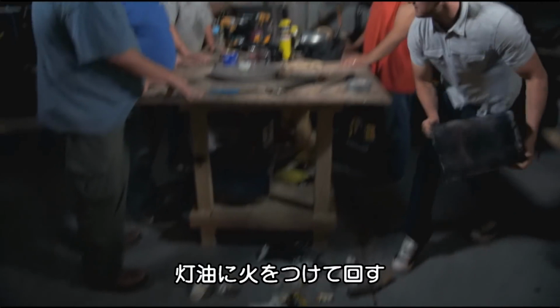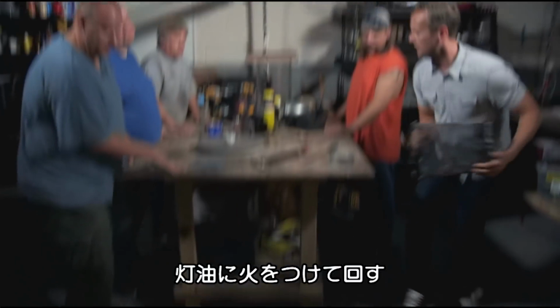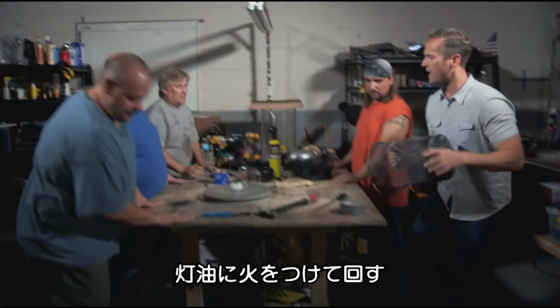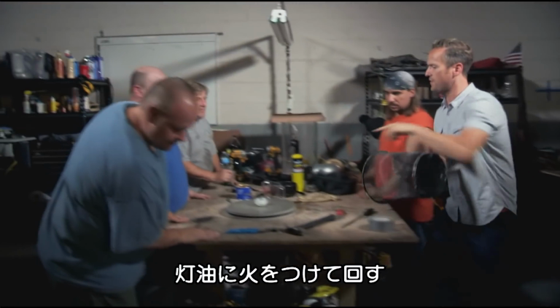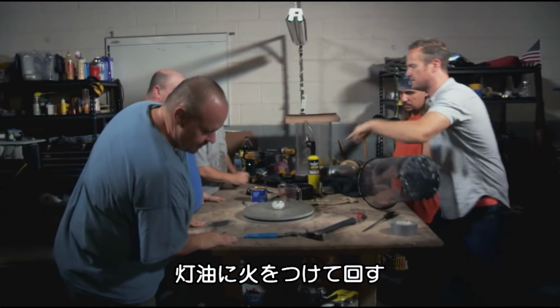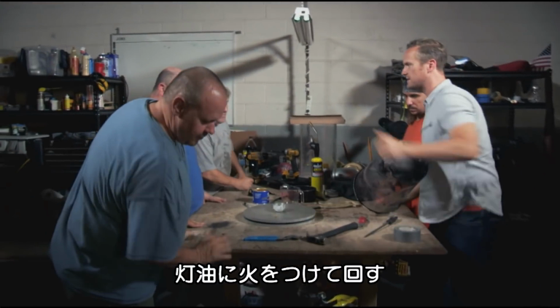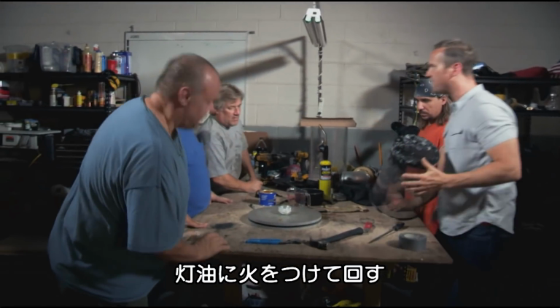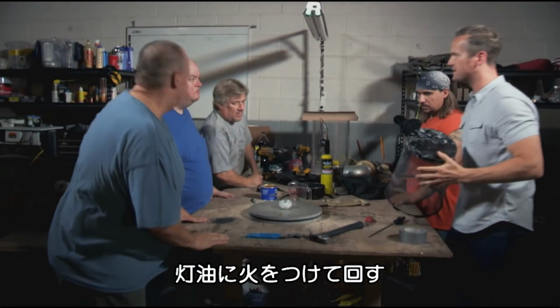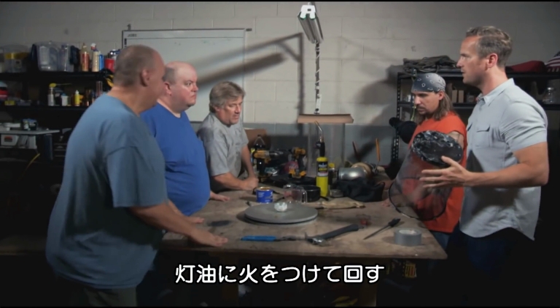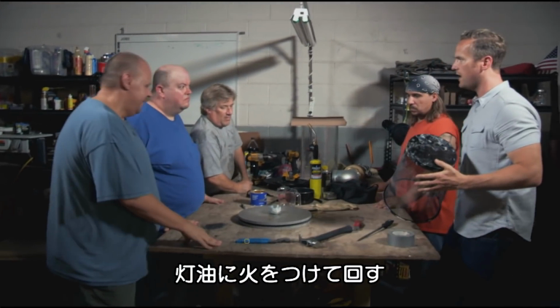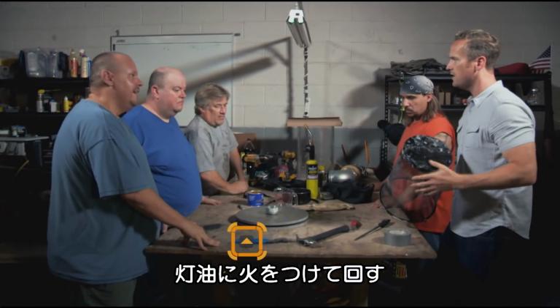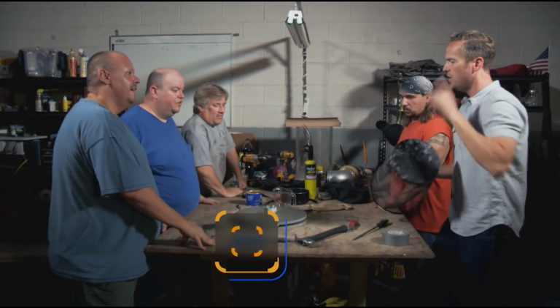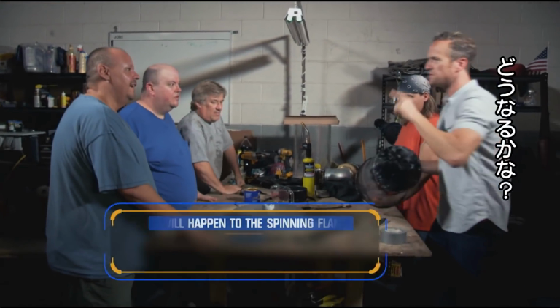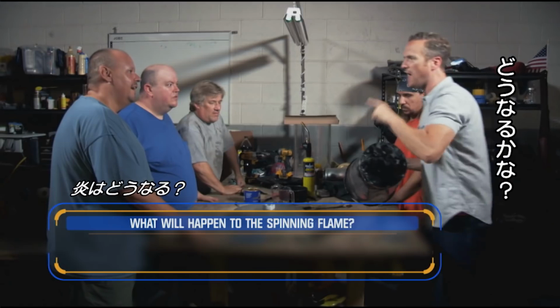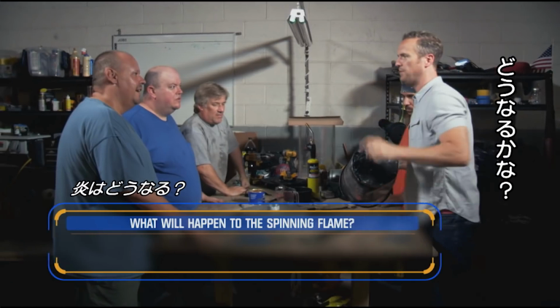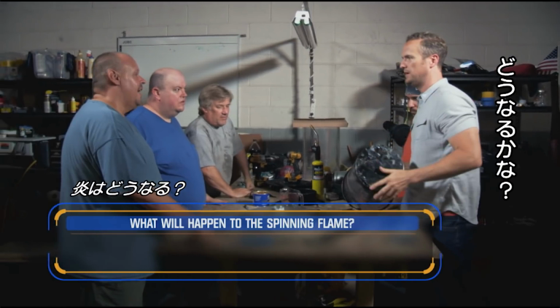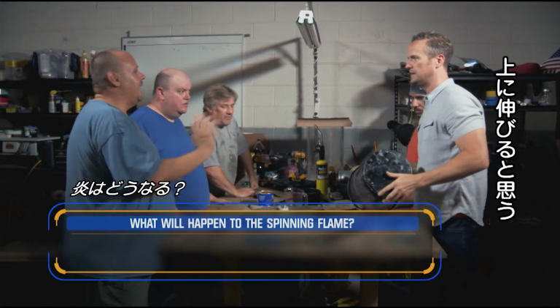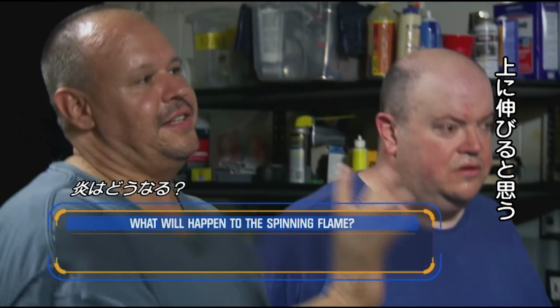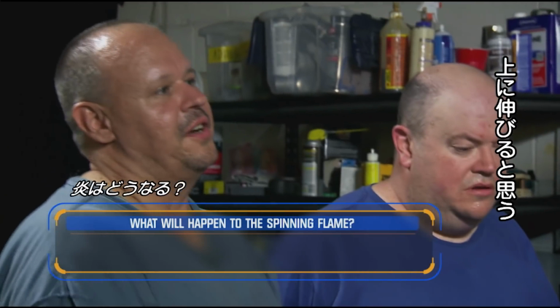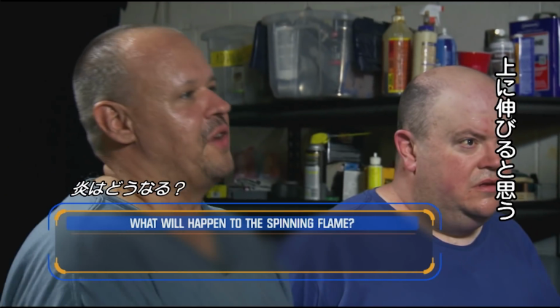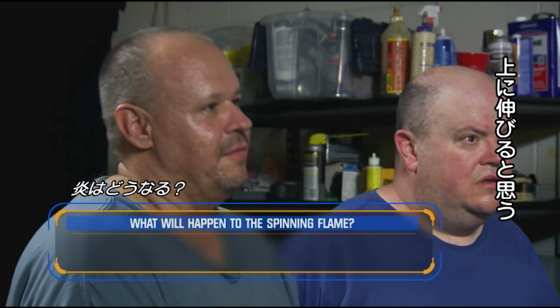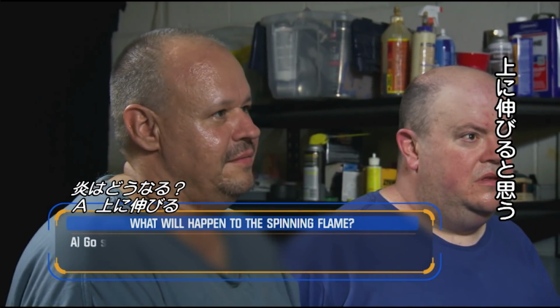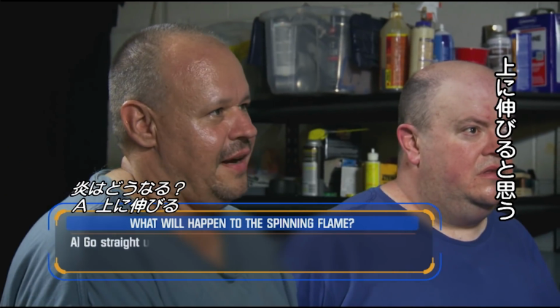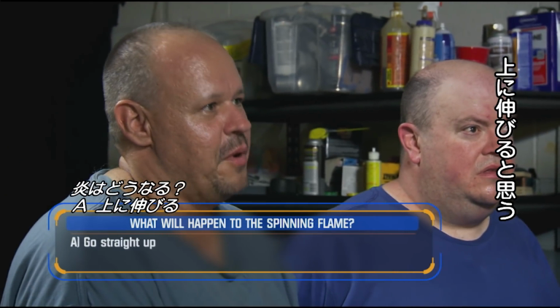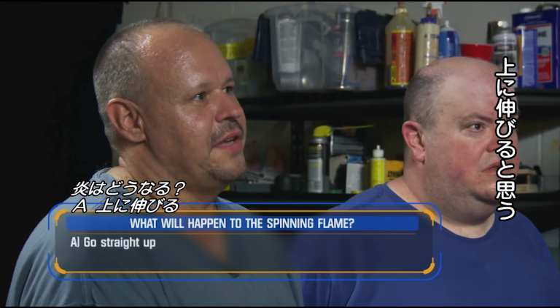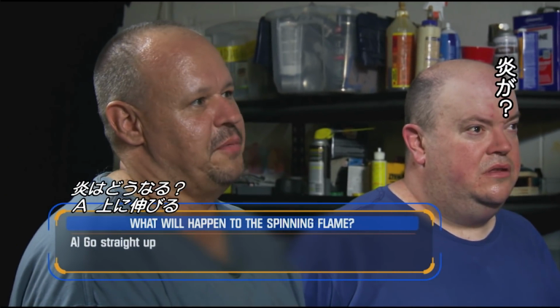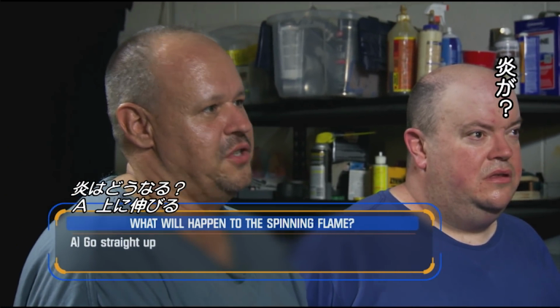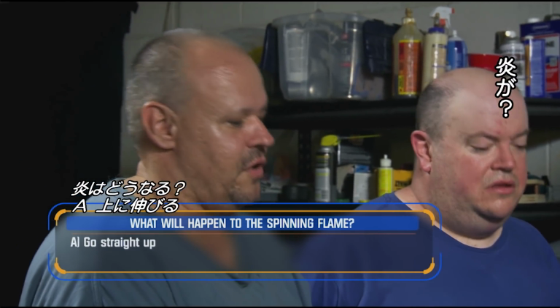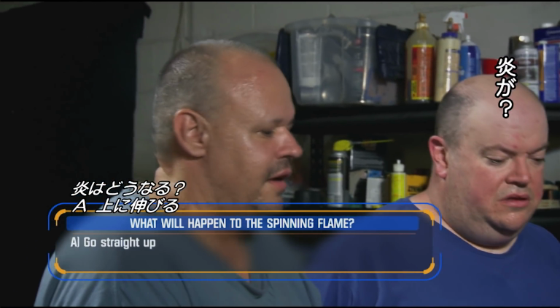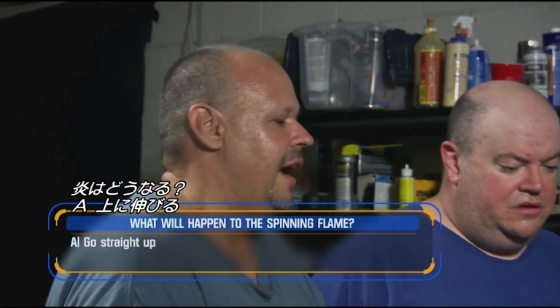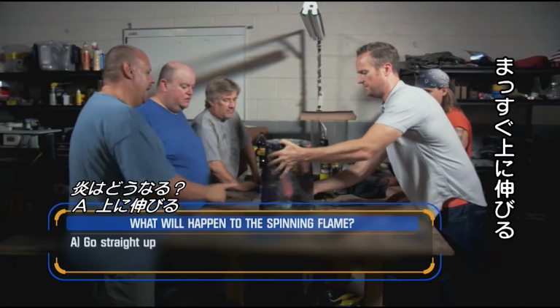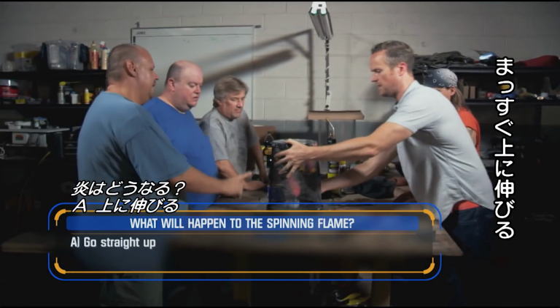So we're going to light that and then spin it. What's going to happen? I think it's going to go straight up — I am almost 100% sure. We'll light that and have that on safety.